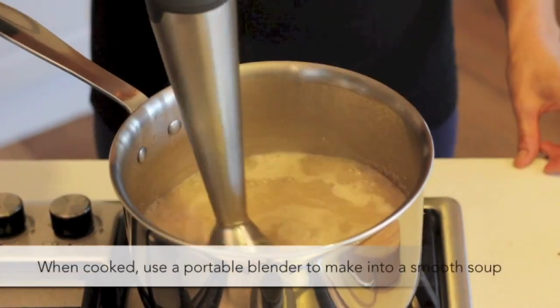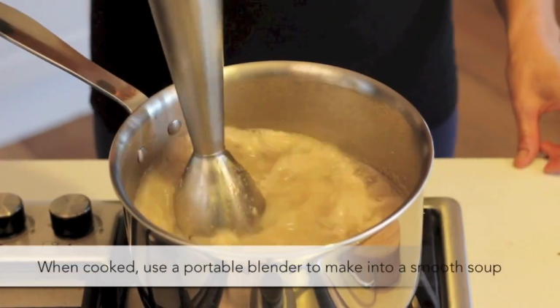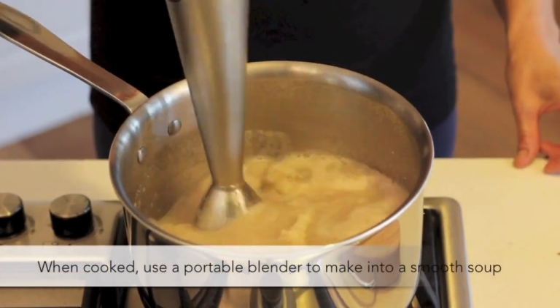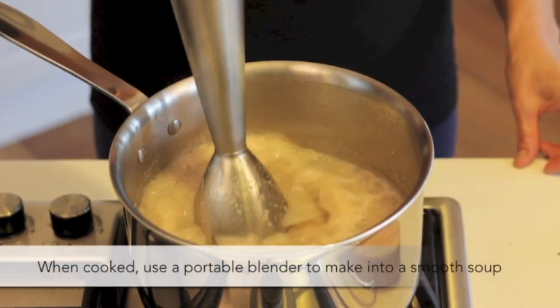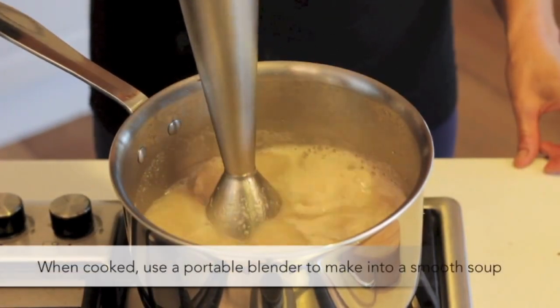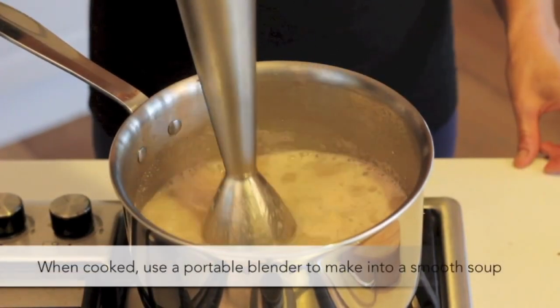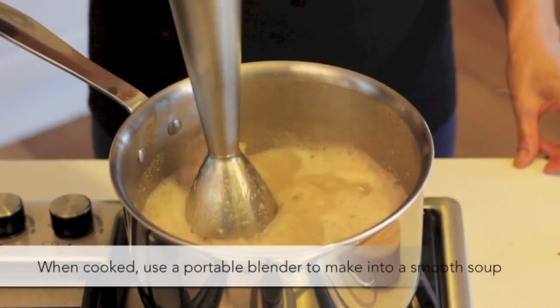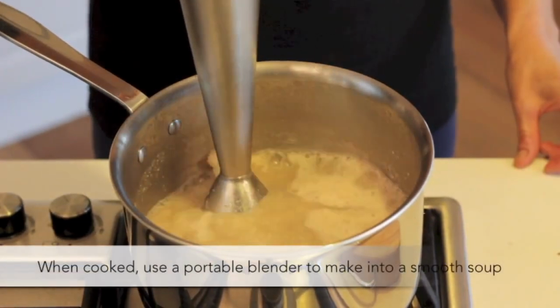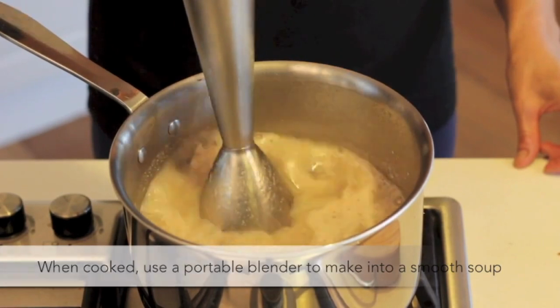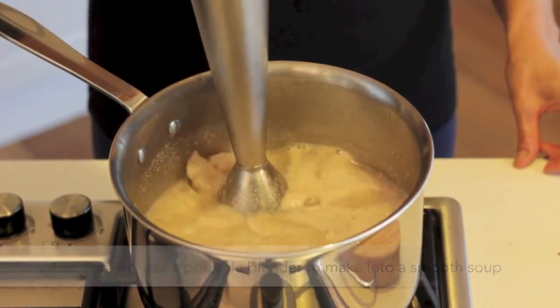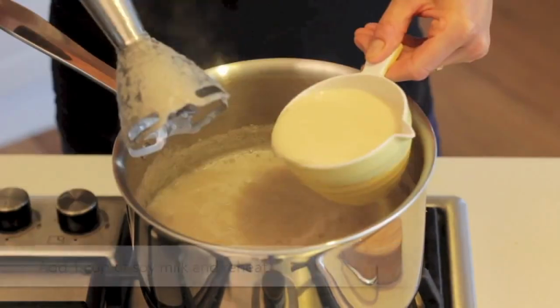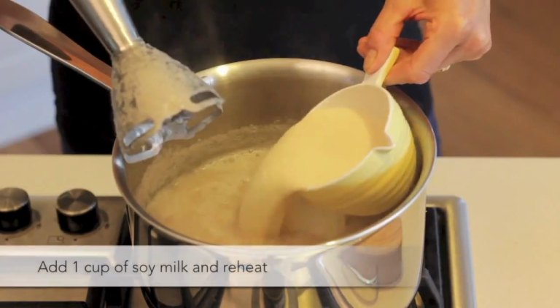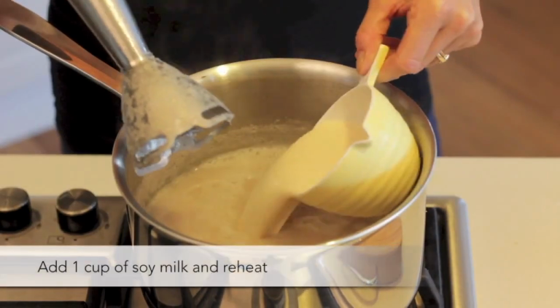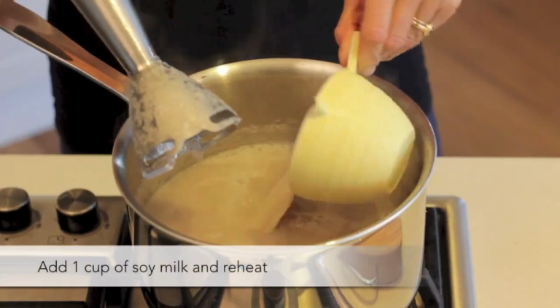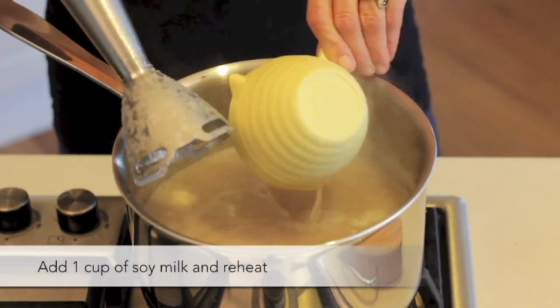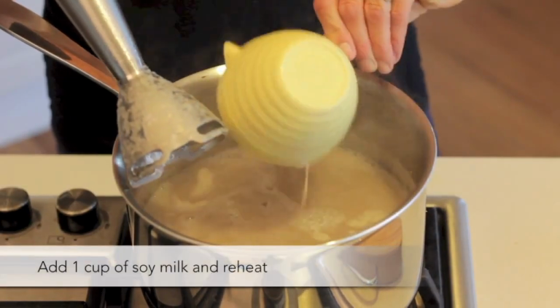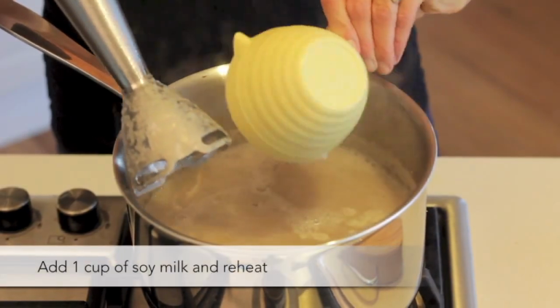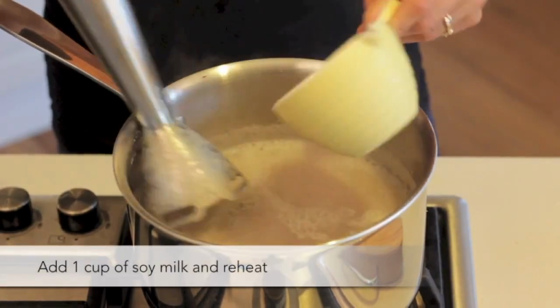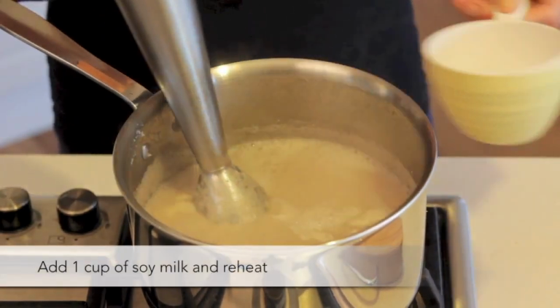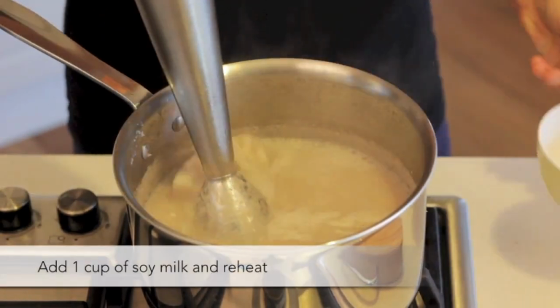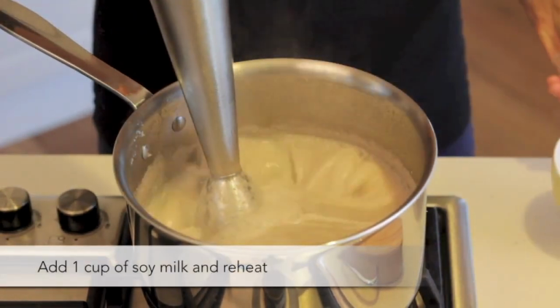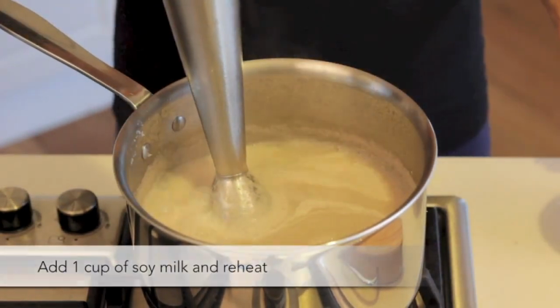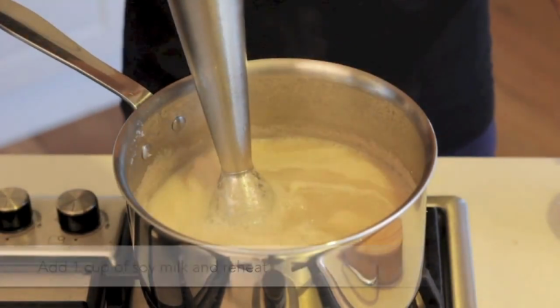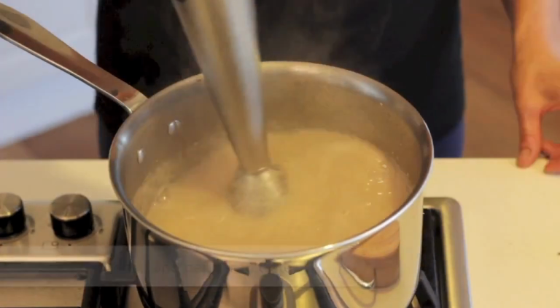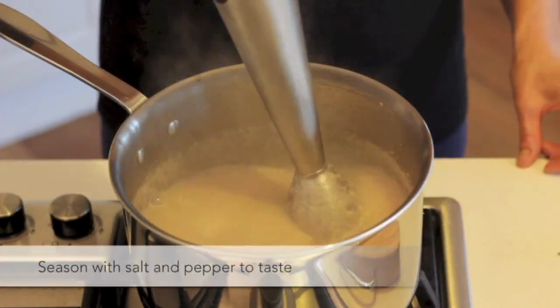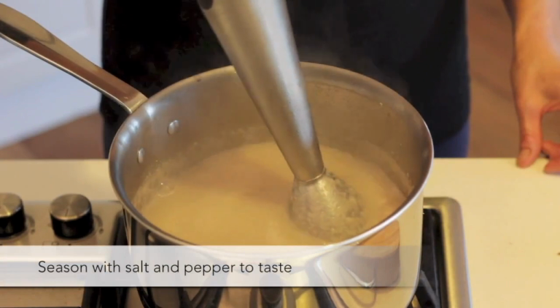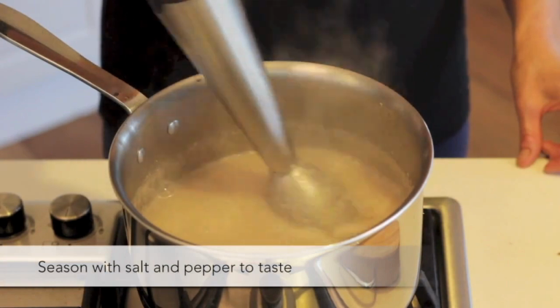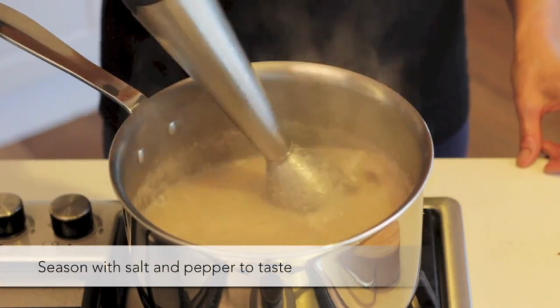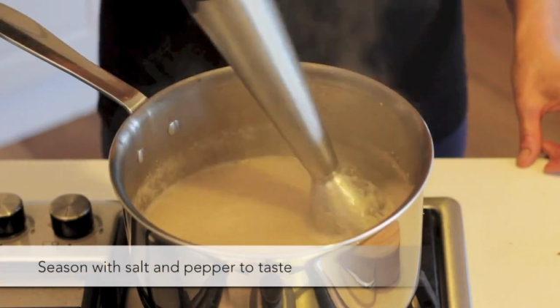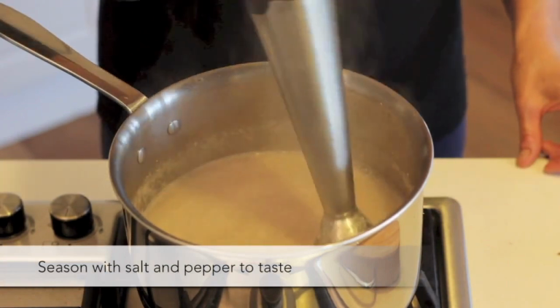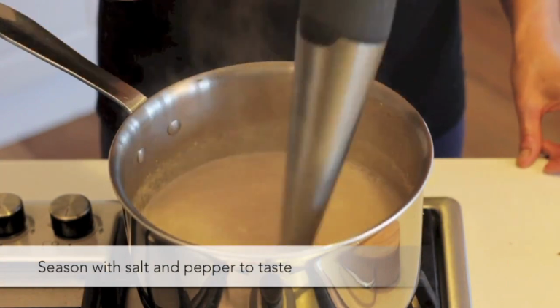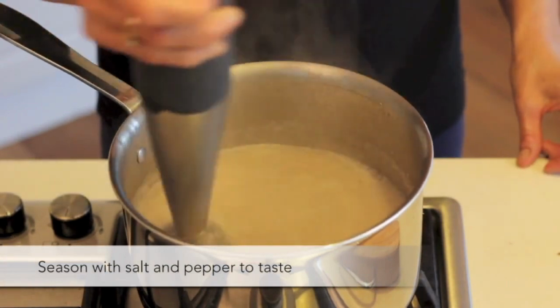When cooked, use a portable blender to make into a soup. Add one cup of soy milk and reheat. Season with salt and pepper to taste.